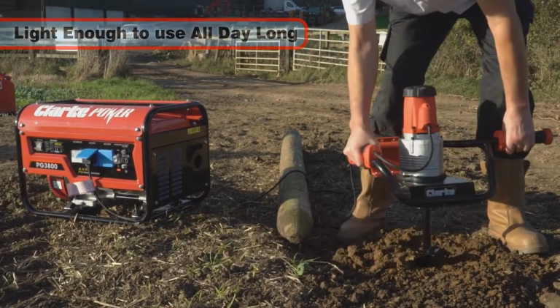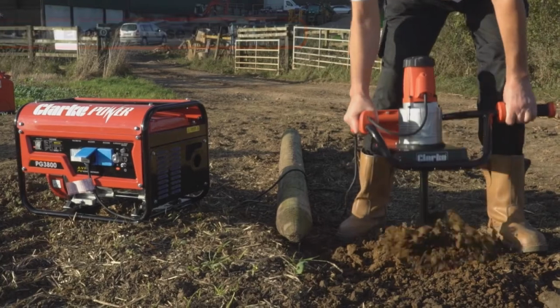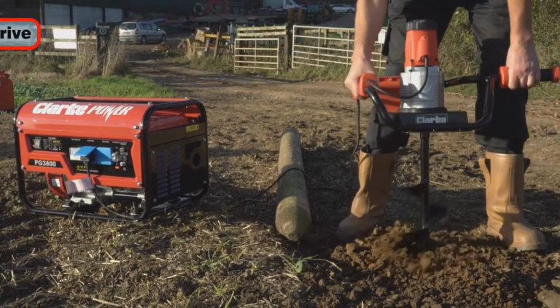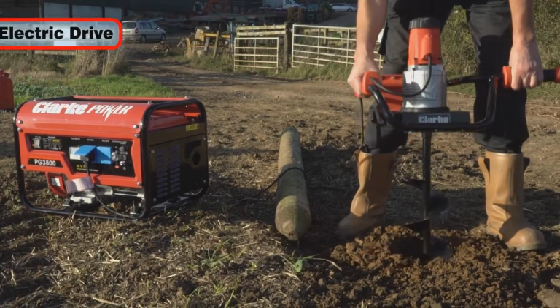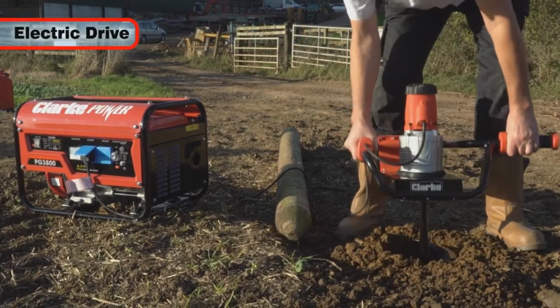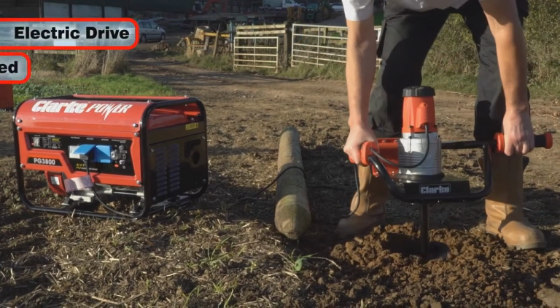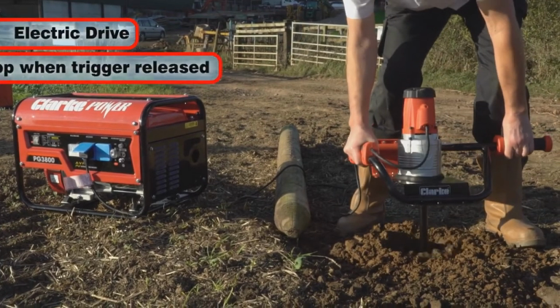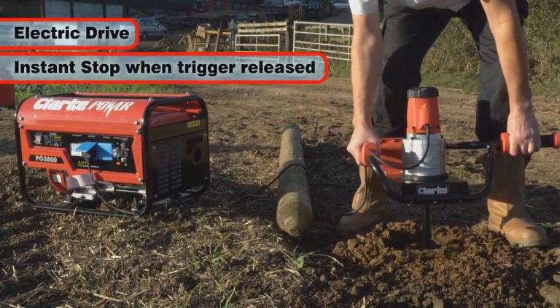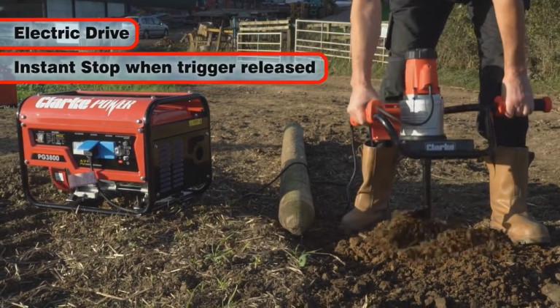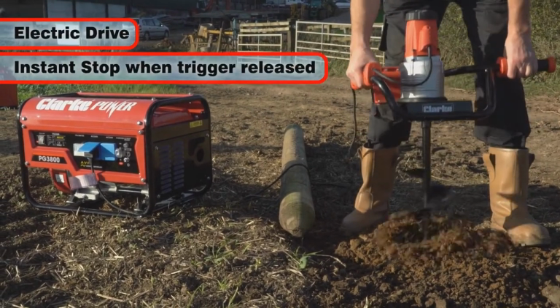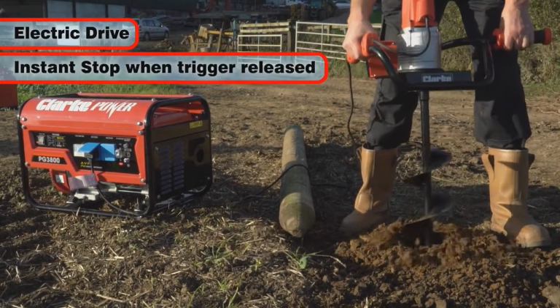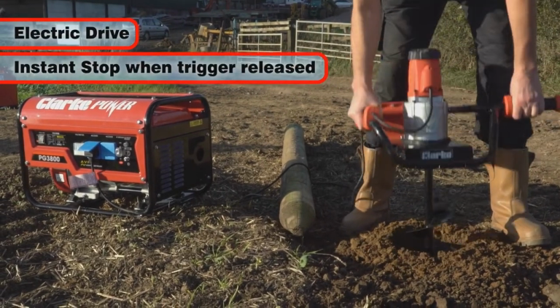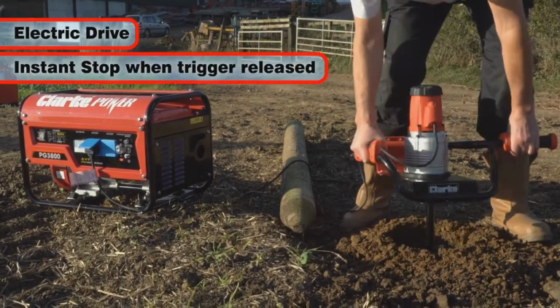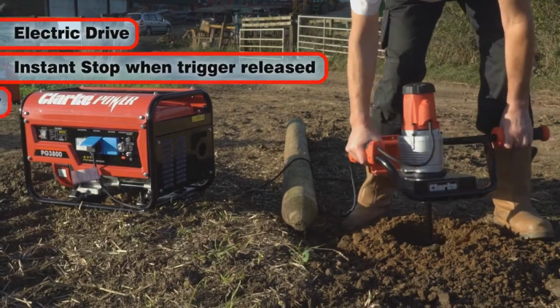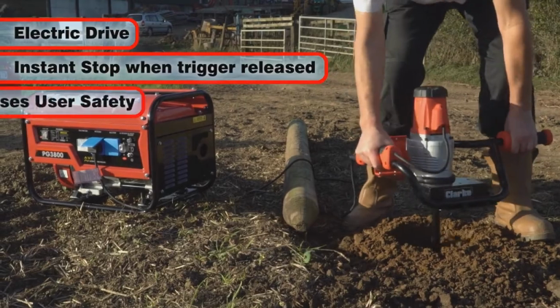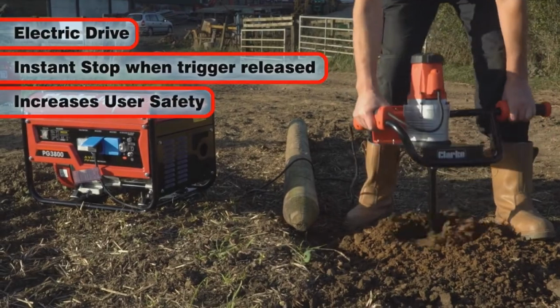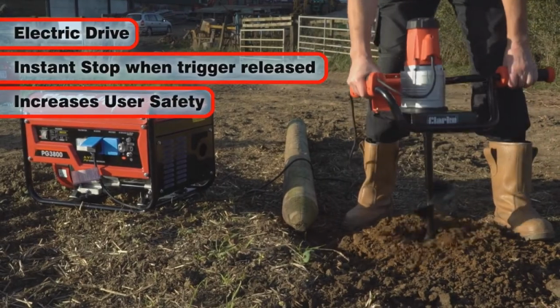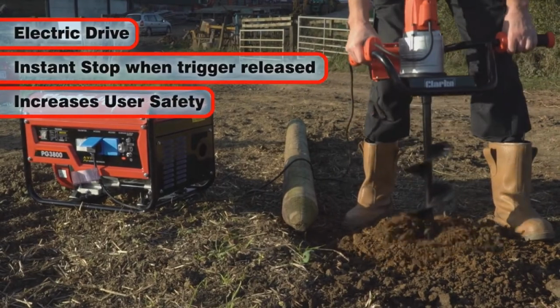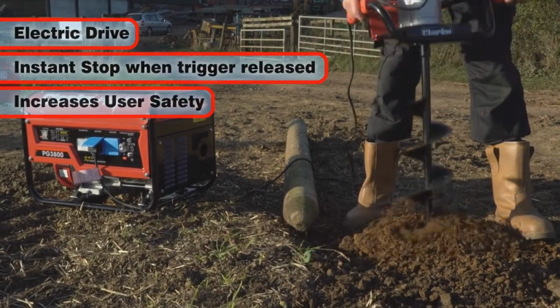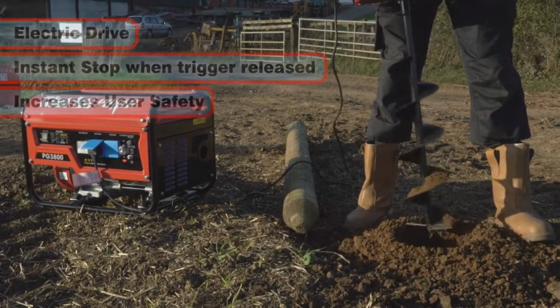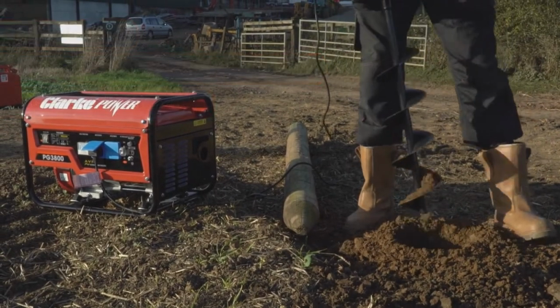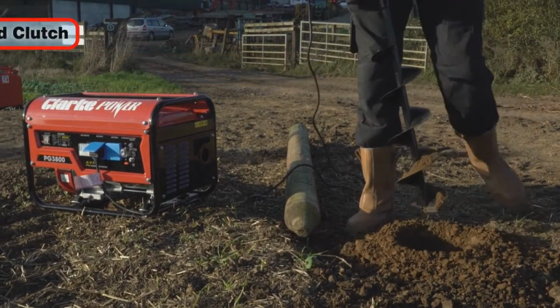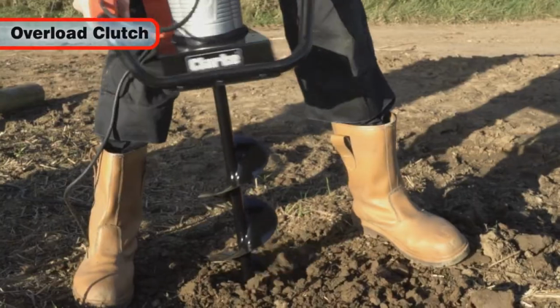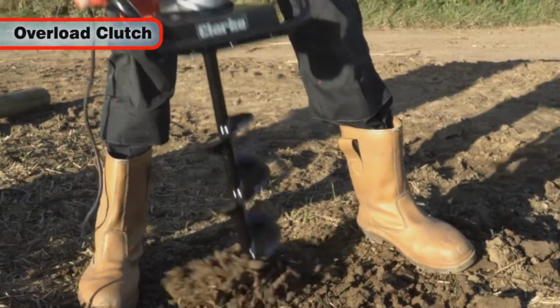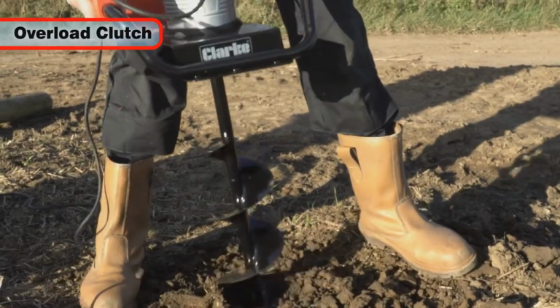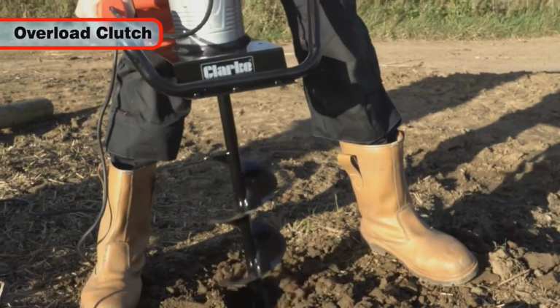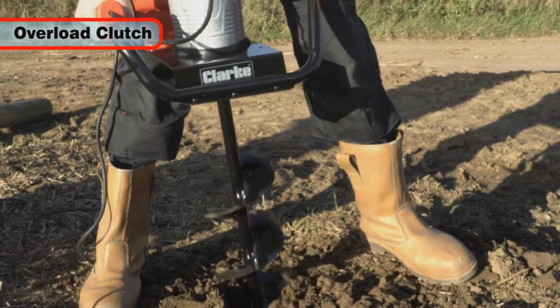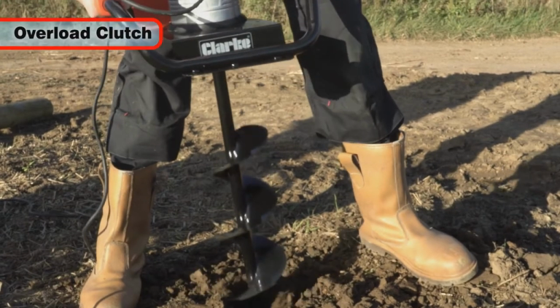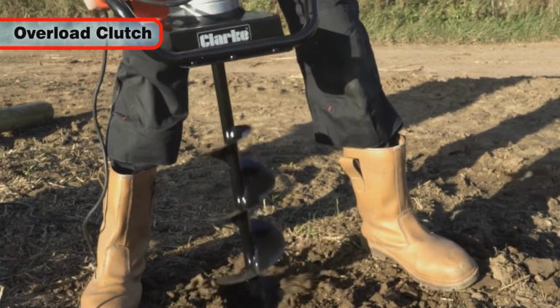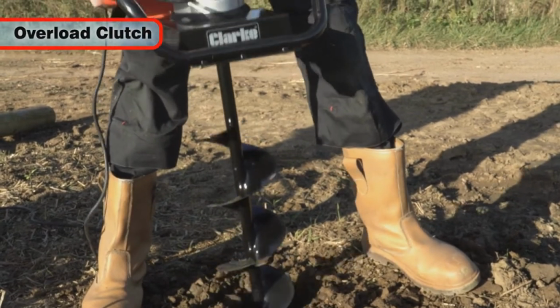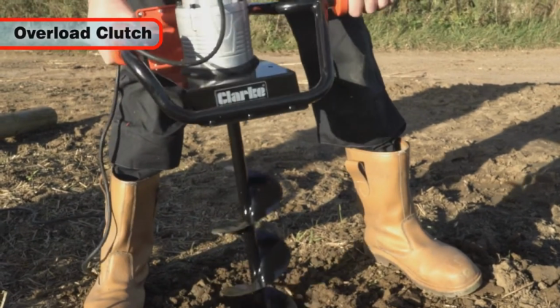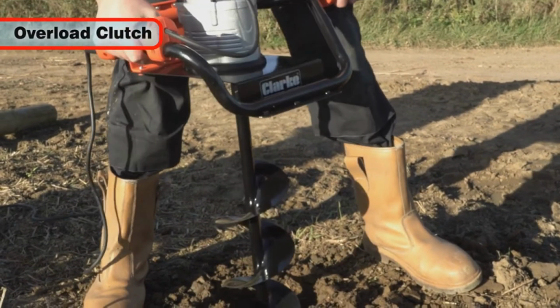Being electrically driven, the auger stops immediately the trigger is released, increasing user safety, and an overload clutch will operate should you encounter rubble and large stones.